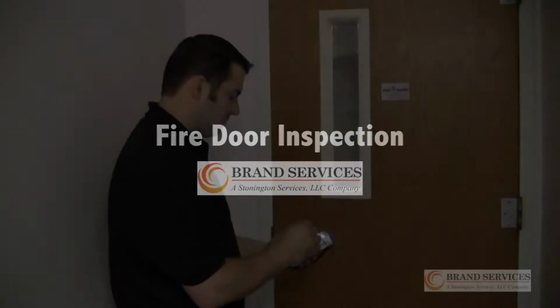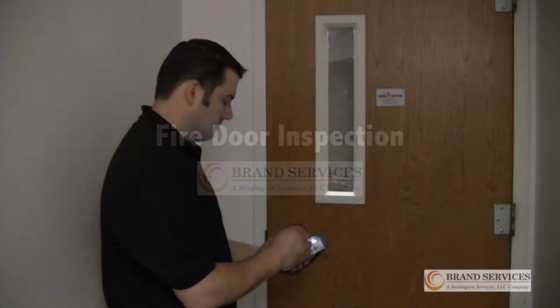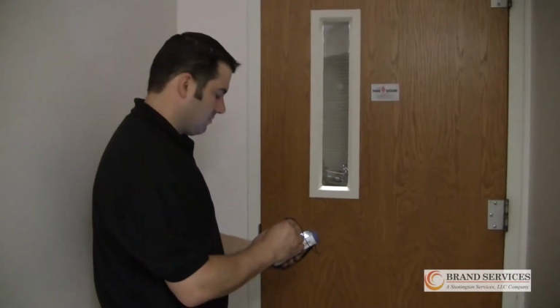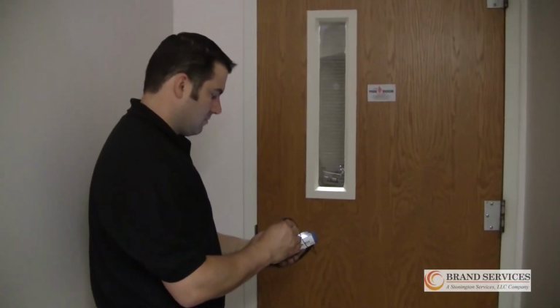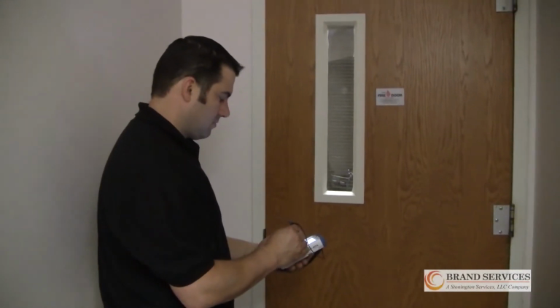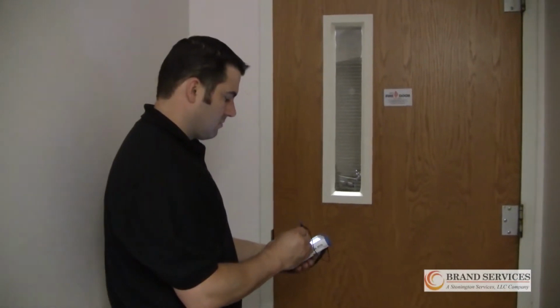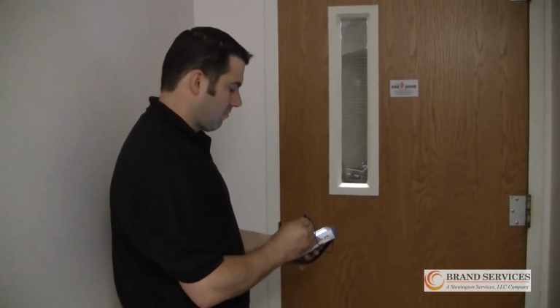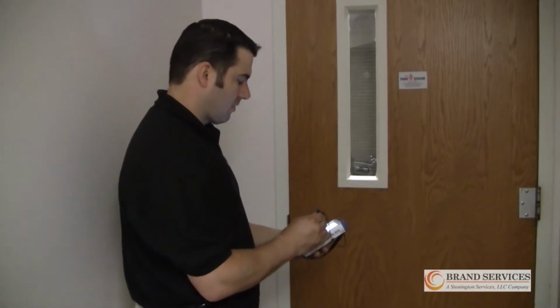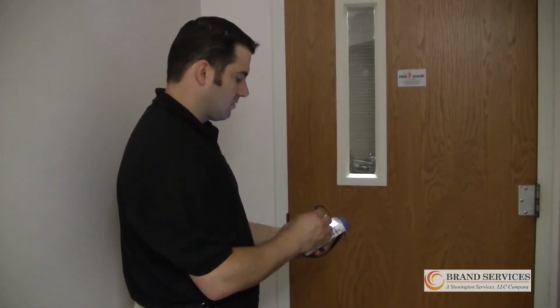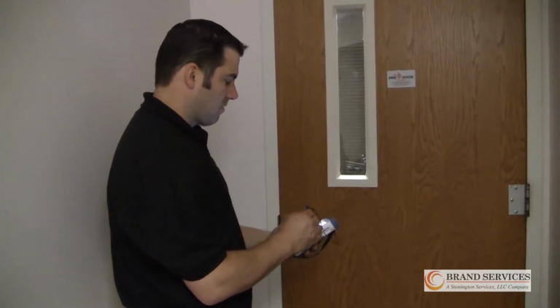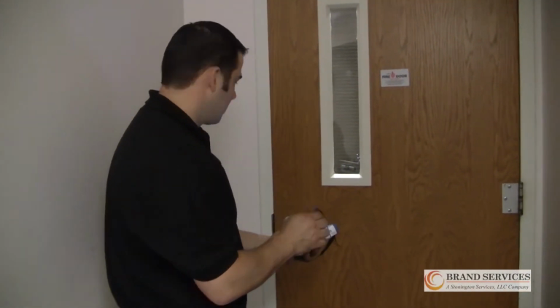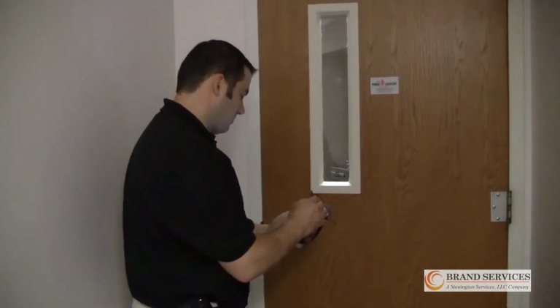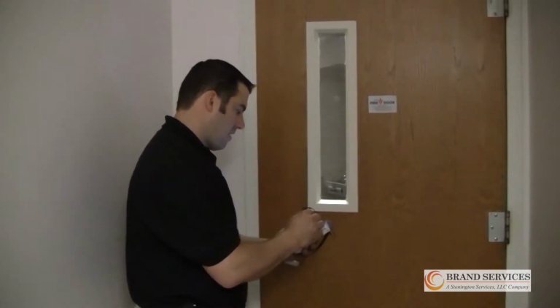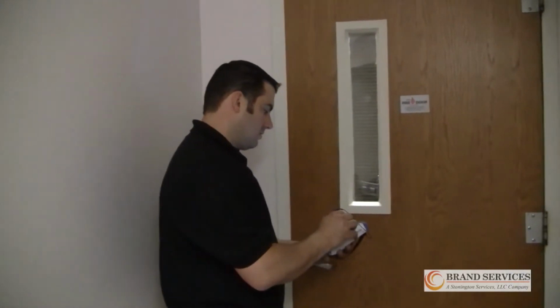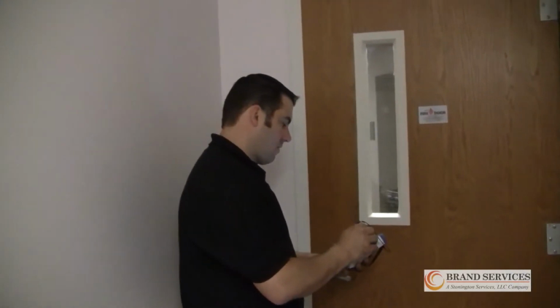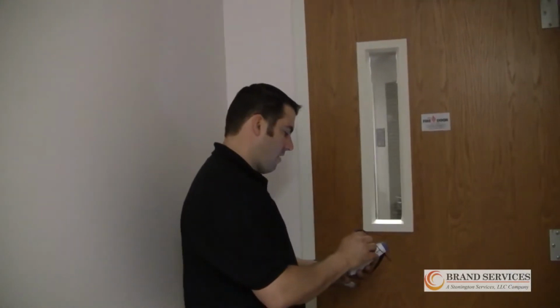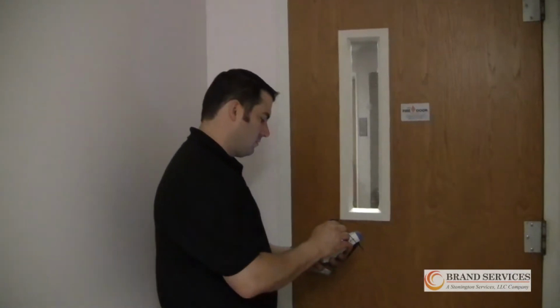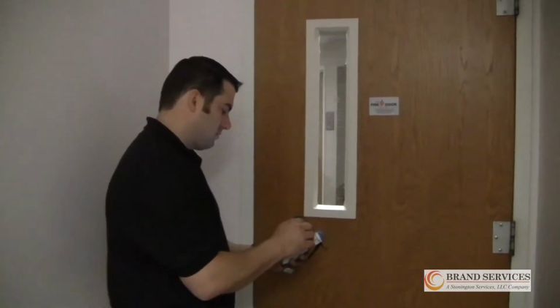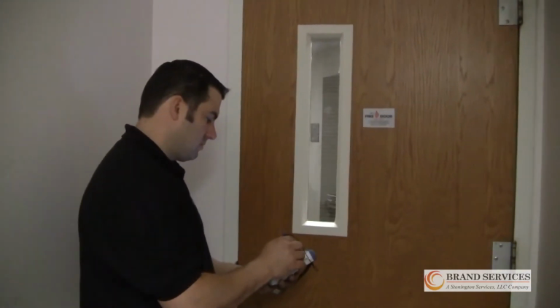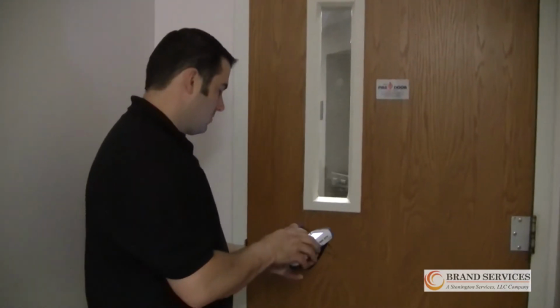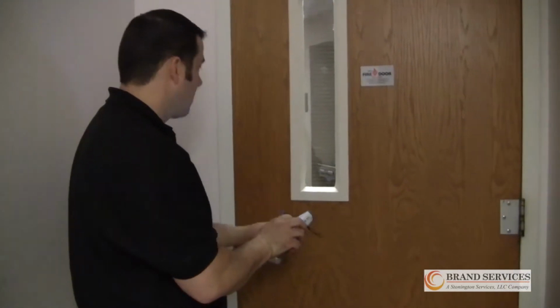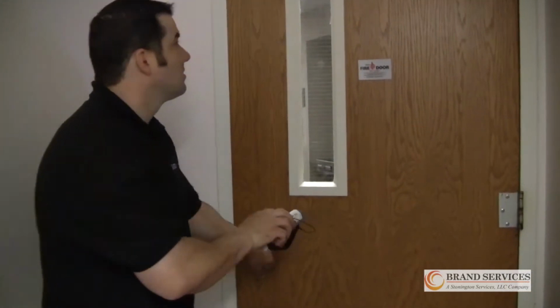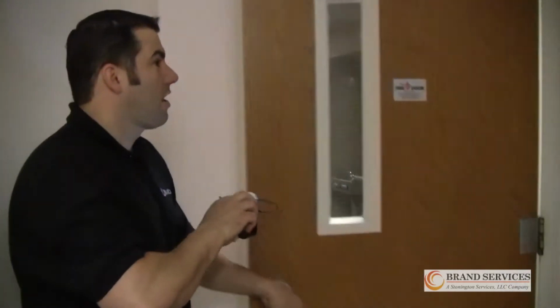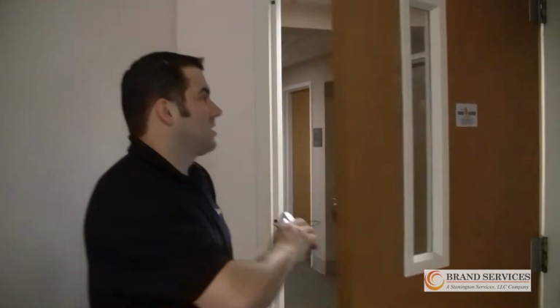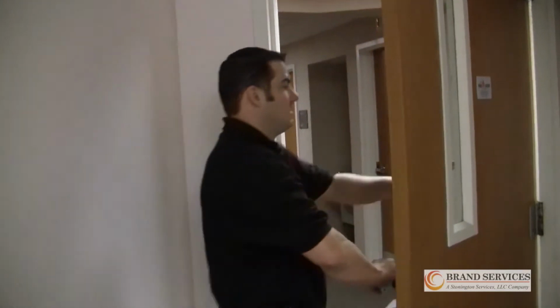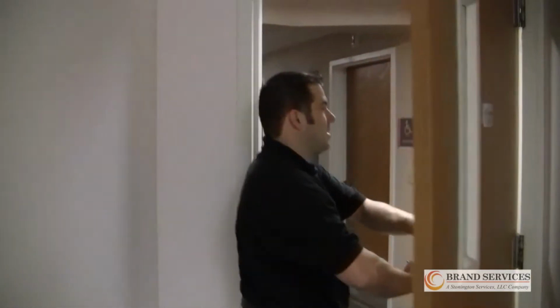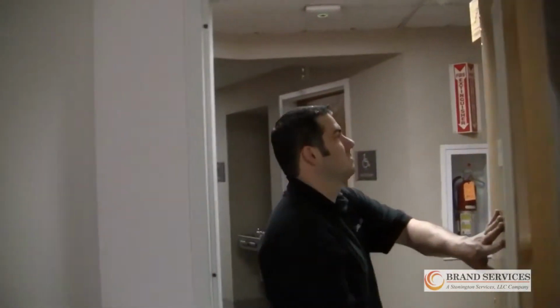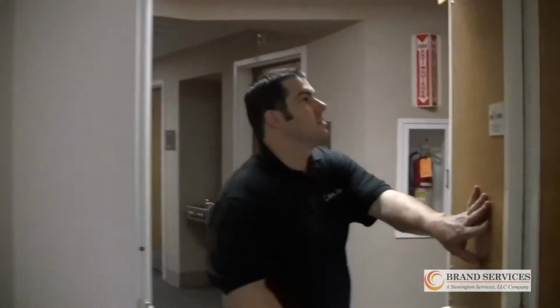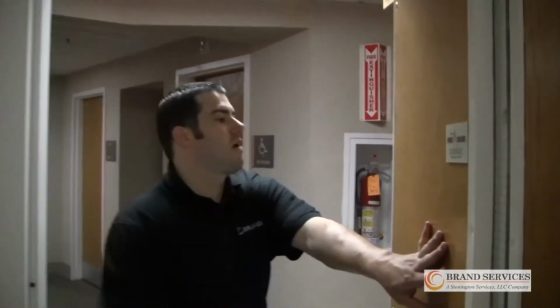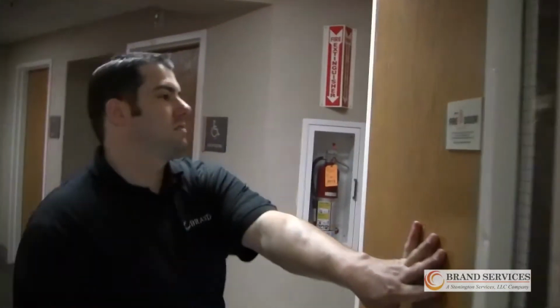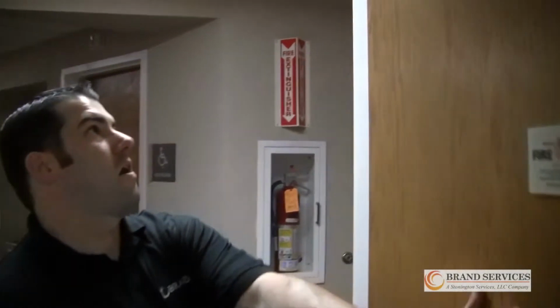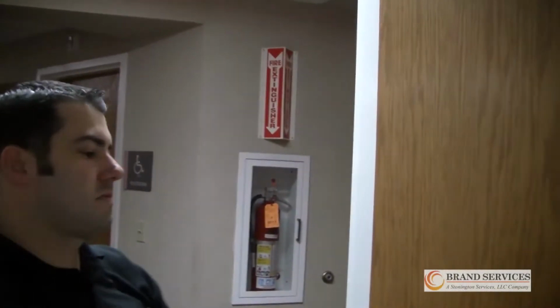Here at Brand, we use Field ID. After setting up all the required information, such as the wall type, the wall construction, and the hourly rating of the wall, we can determine what size and or rating of door we need.